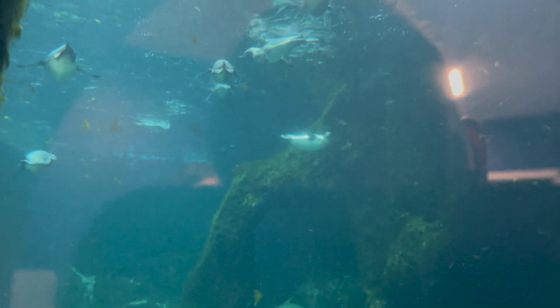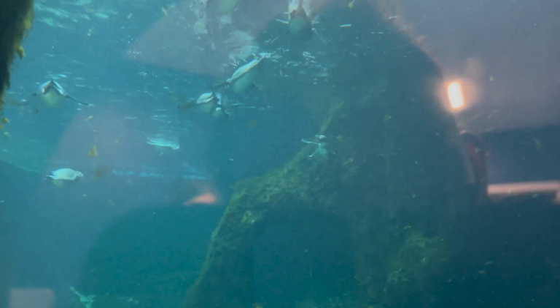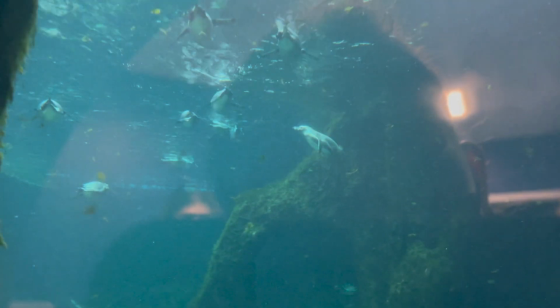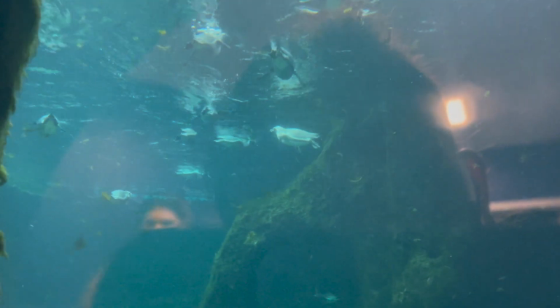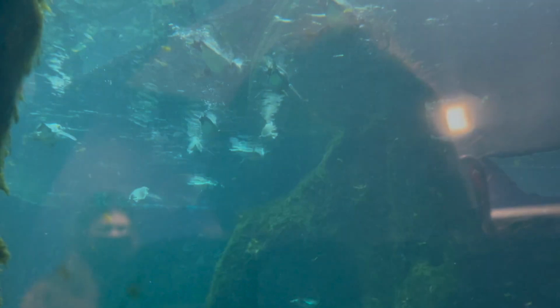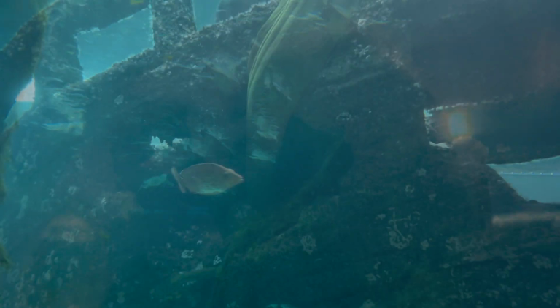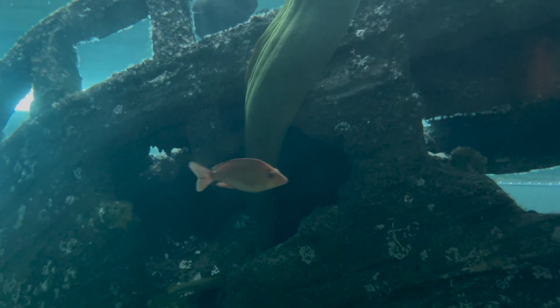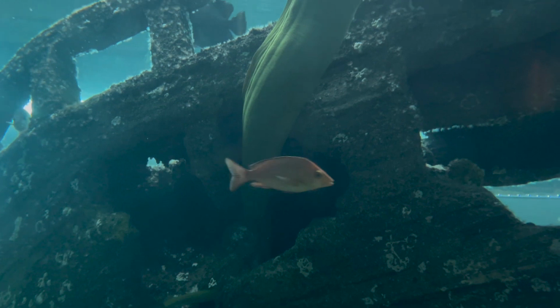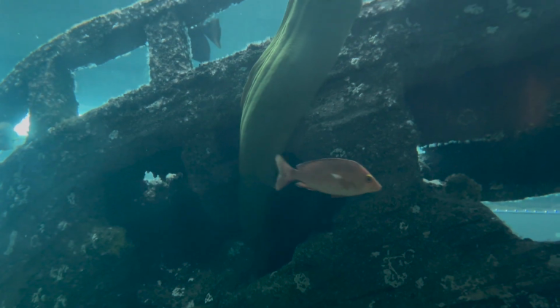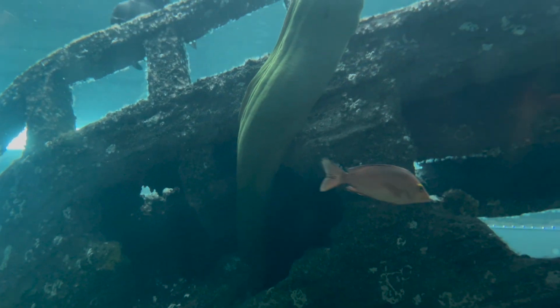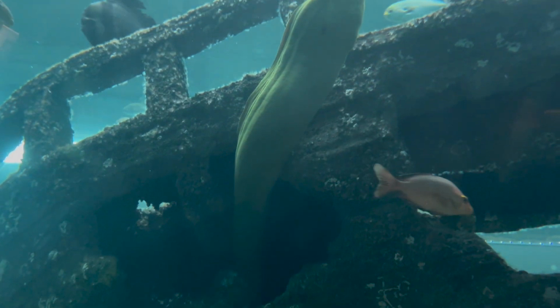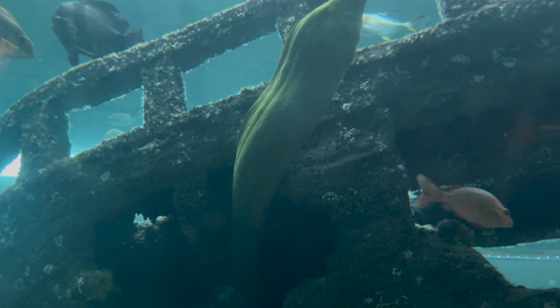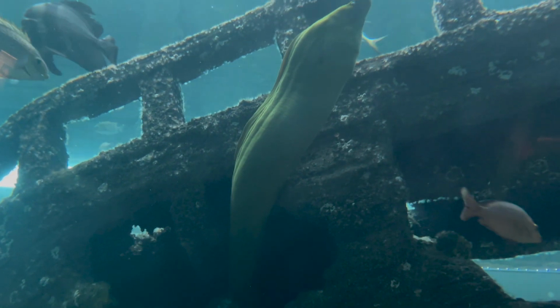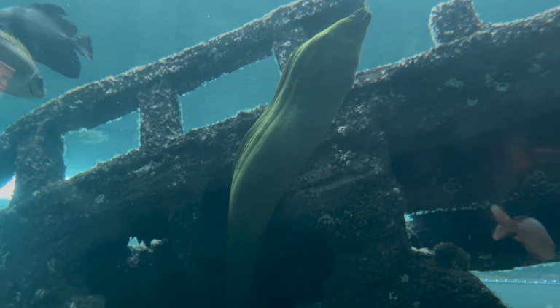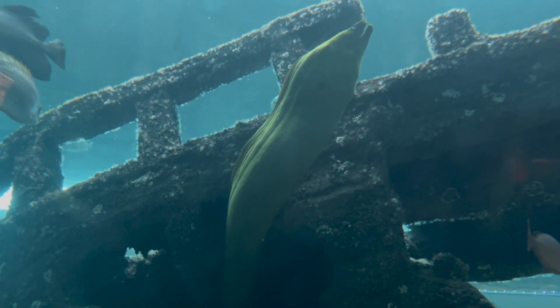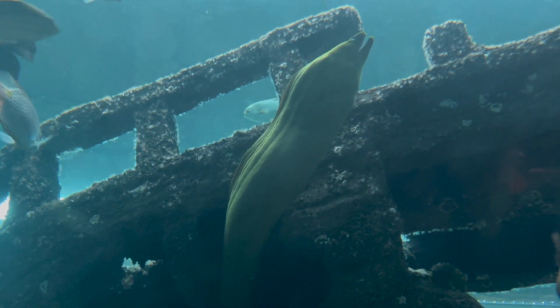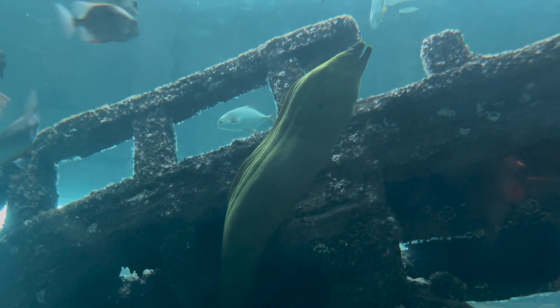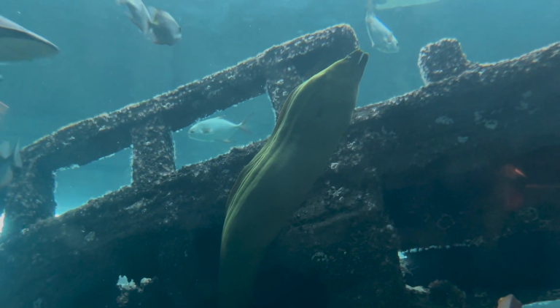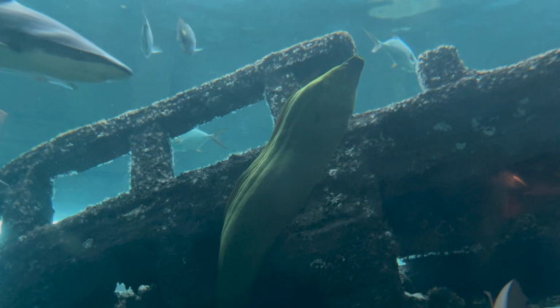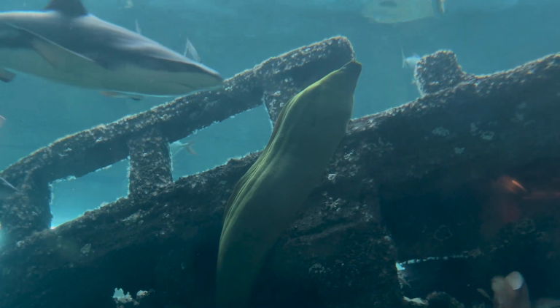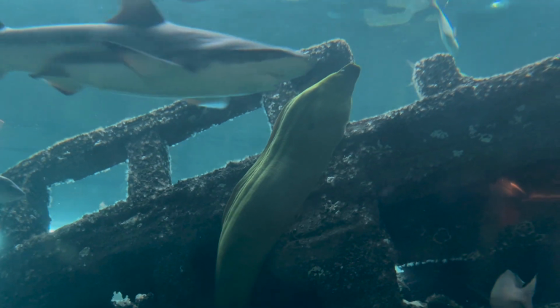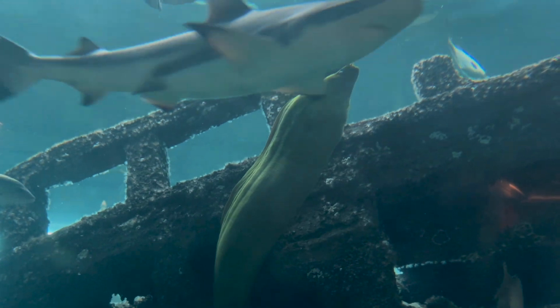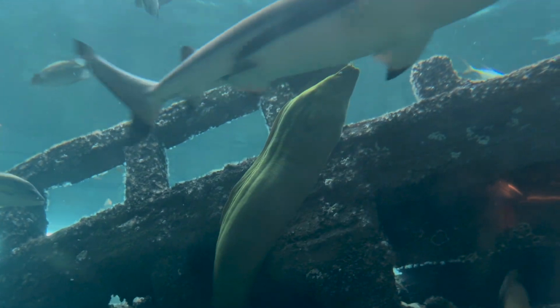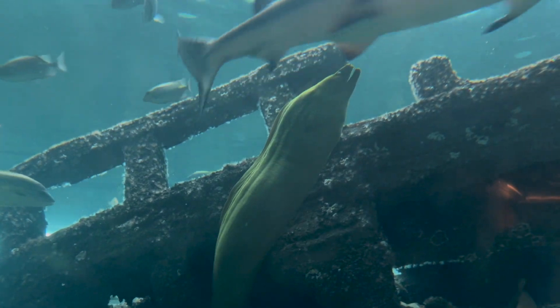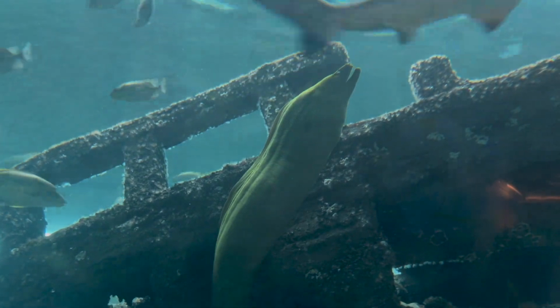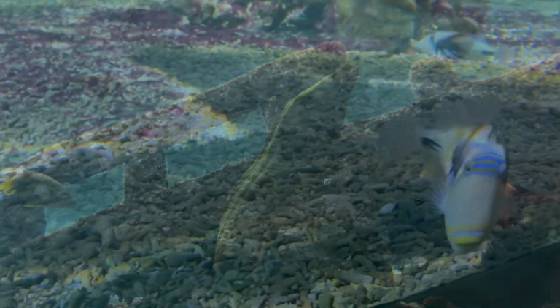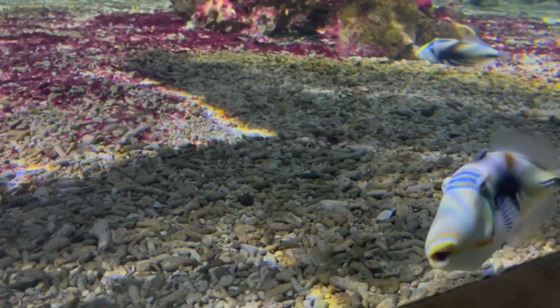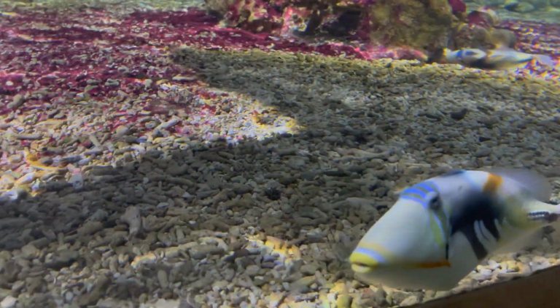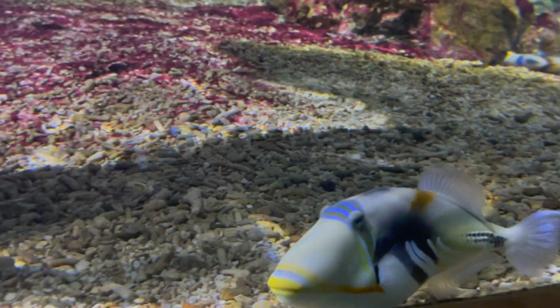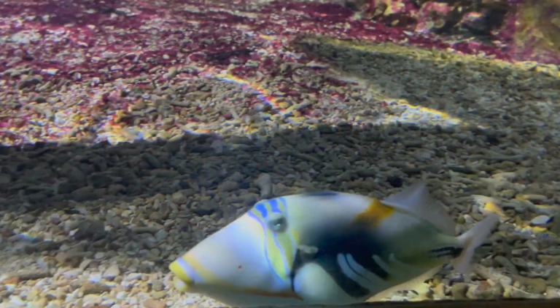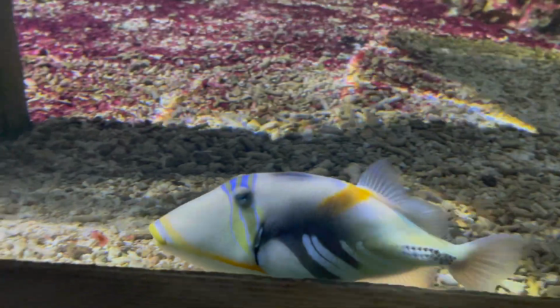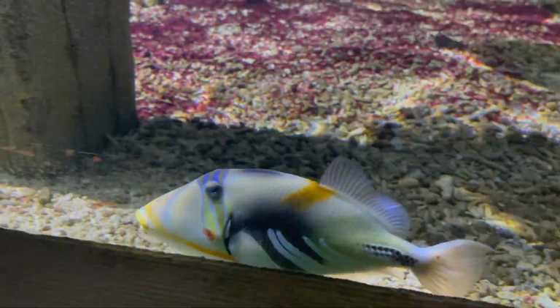If you want to visit Bournemouth Oceanarium, head to Bournemouth Beachfront by foot. It's open every day from 10am to 5pm. Adult tickets cost around £14 and children's tickets cost around £10. There are also group, family, student, disability and senior tickets available.